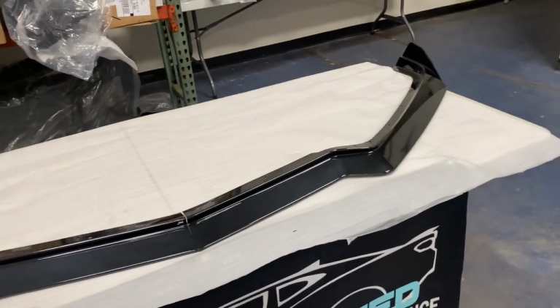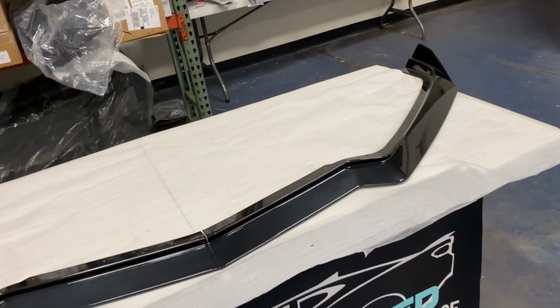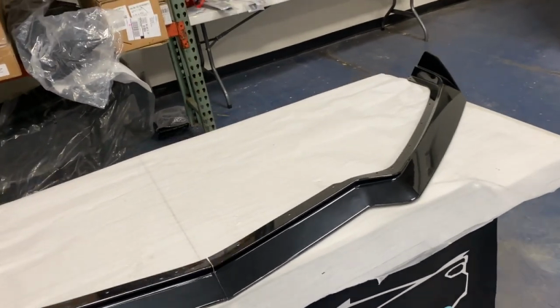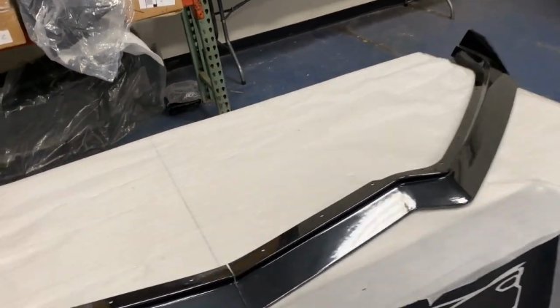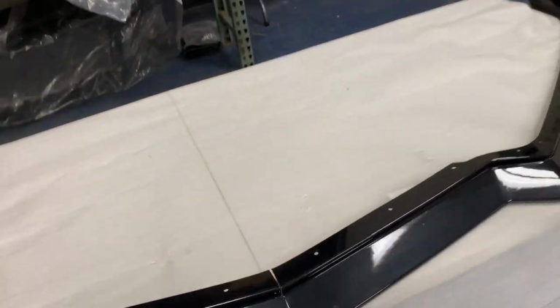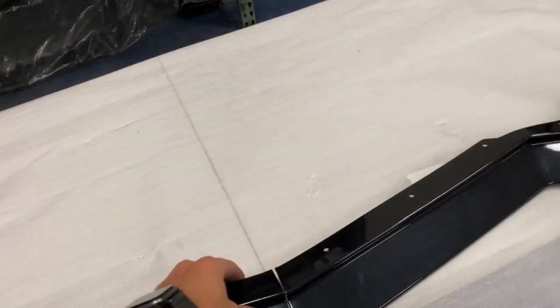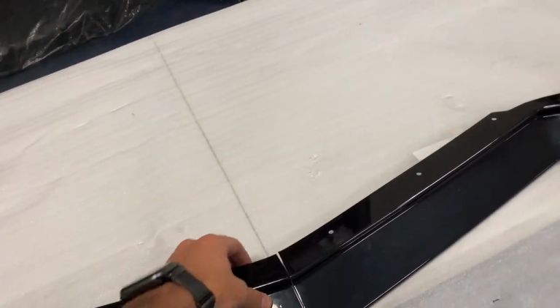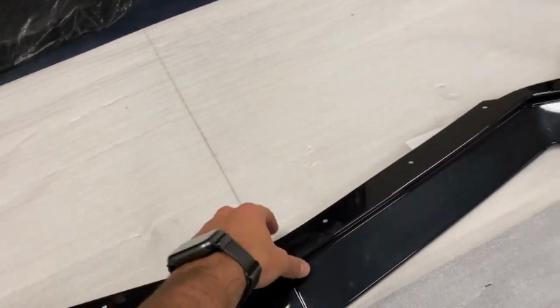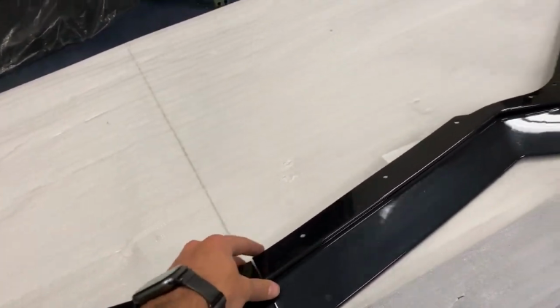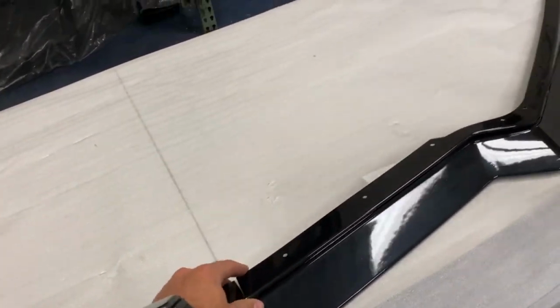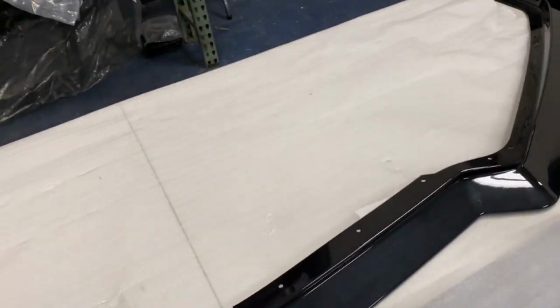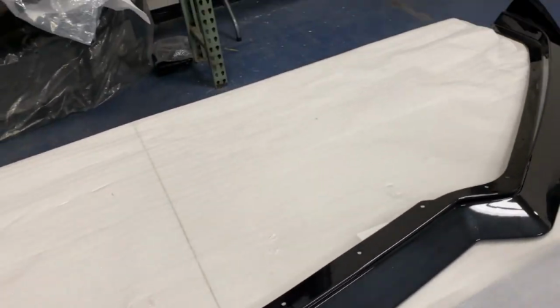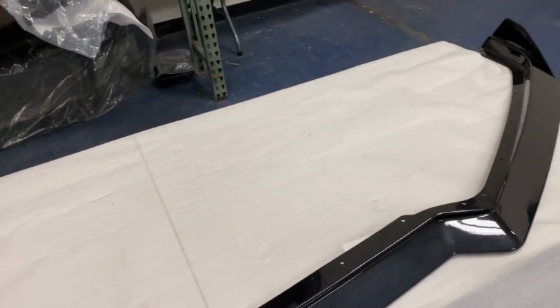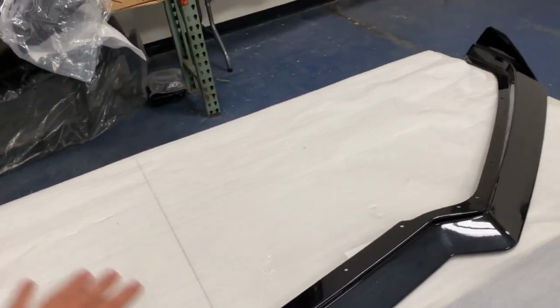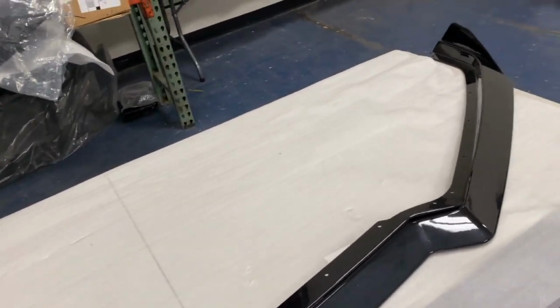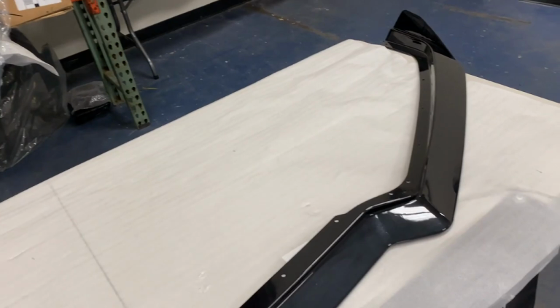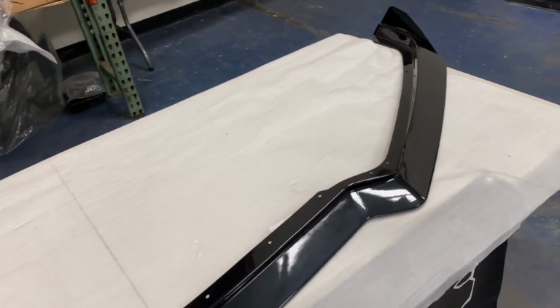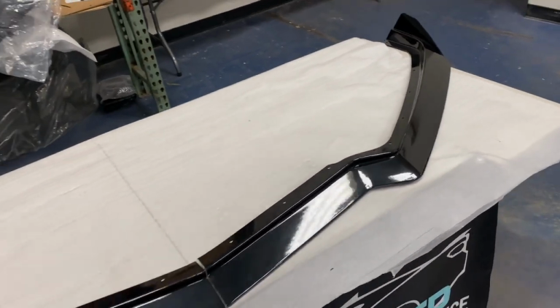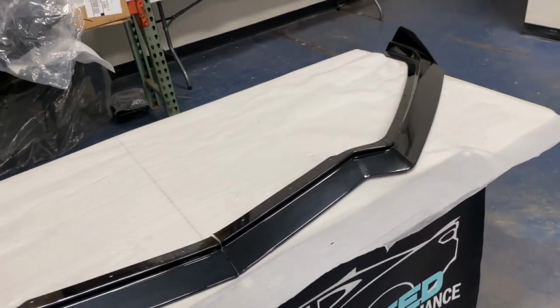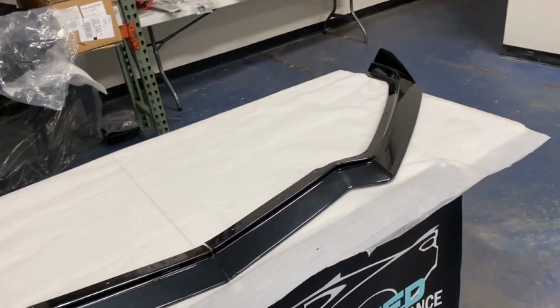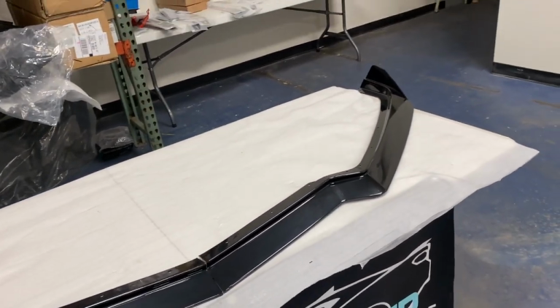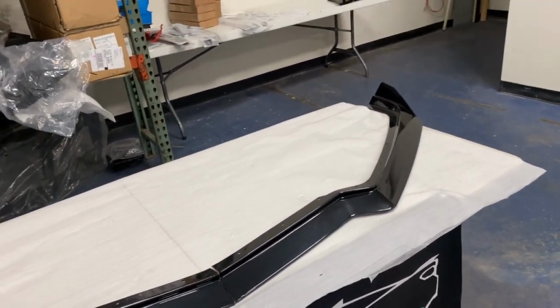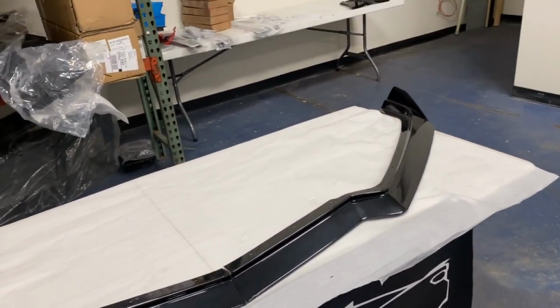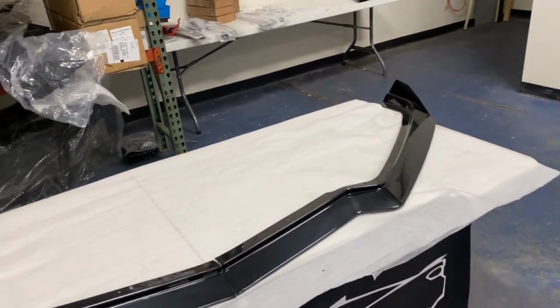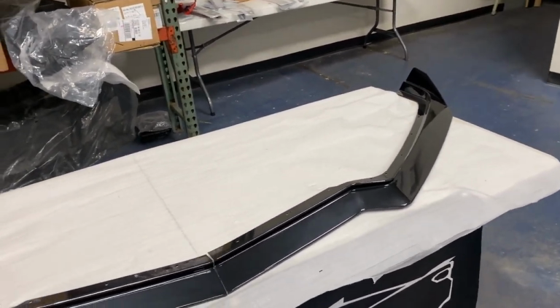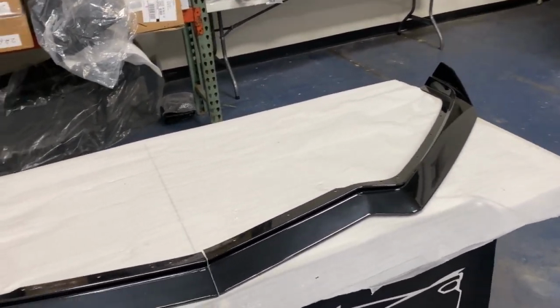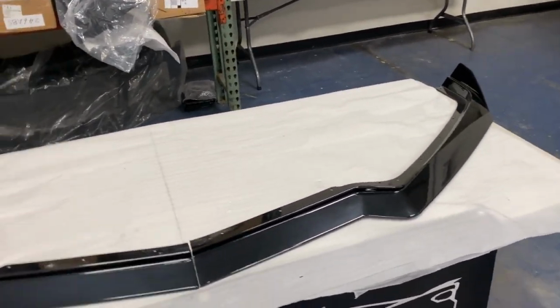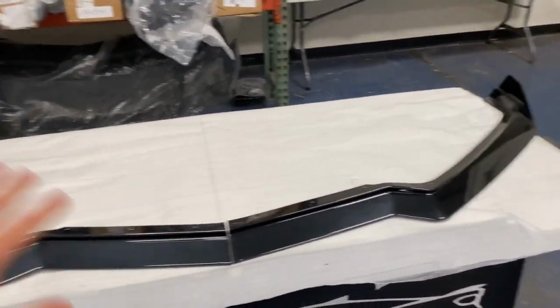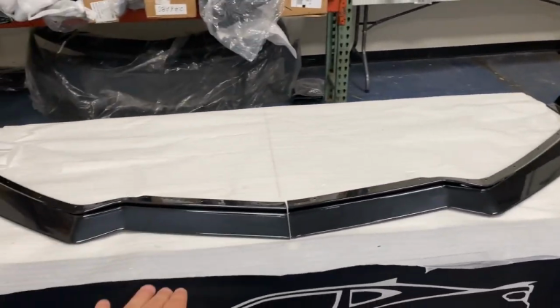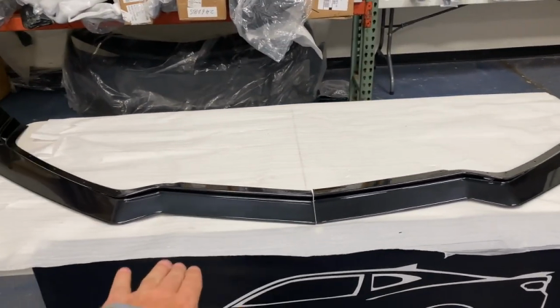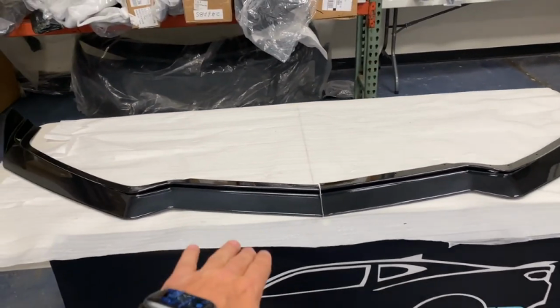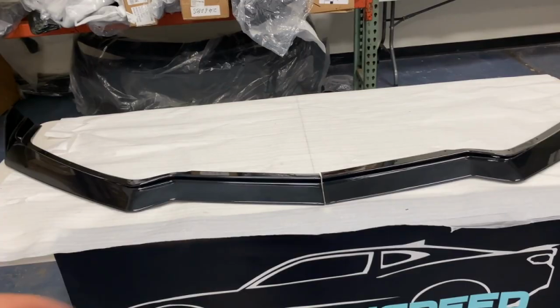We're going to get this one ready, get it bolted up, make sure it's all nice and secure — maybe put some double-sided tape on it just to make sure it's firm on the car and won't come off. We'll get this prepped up and I'll see you guys tomorrow.